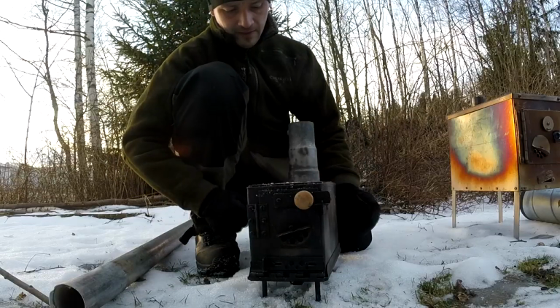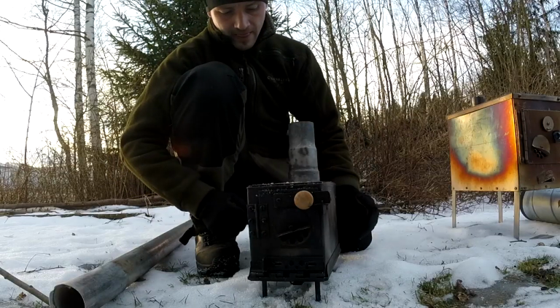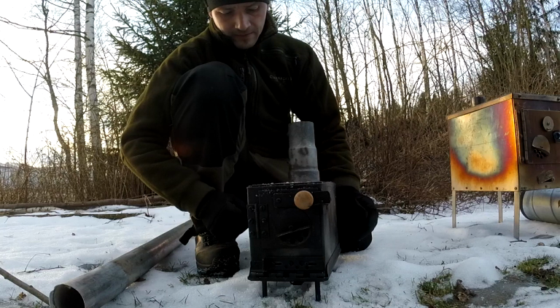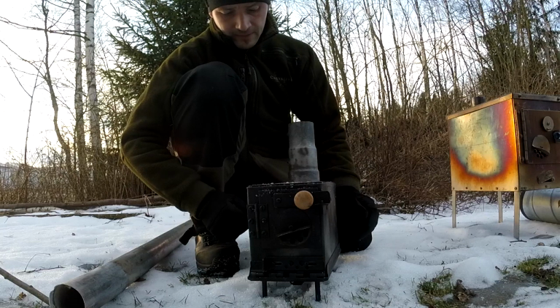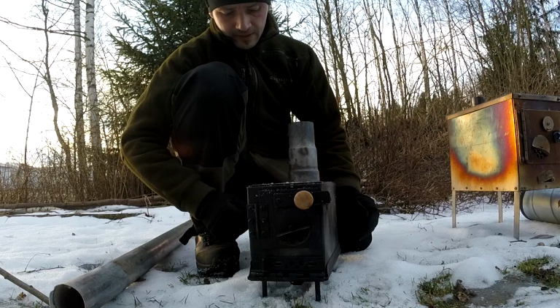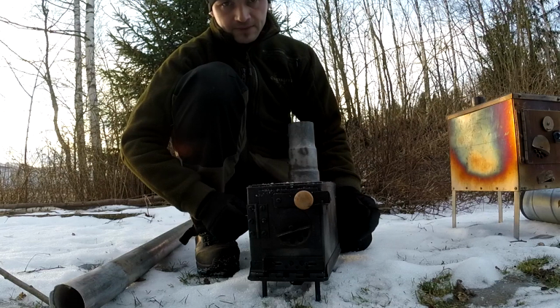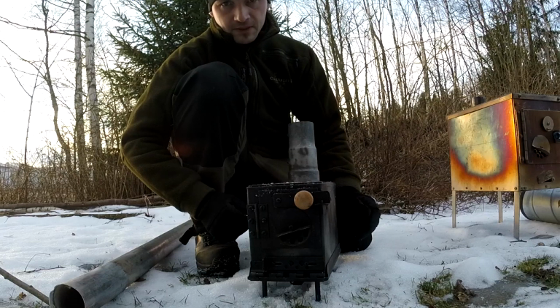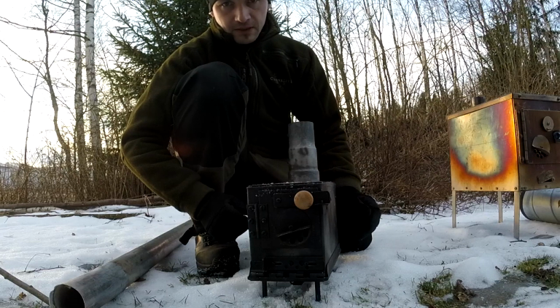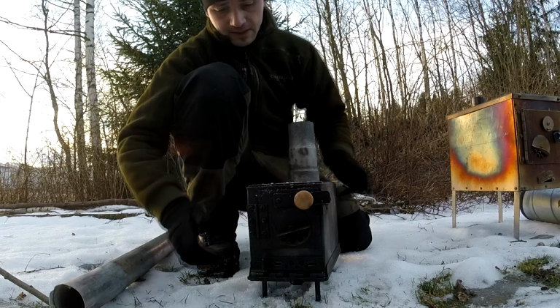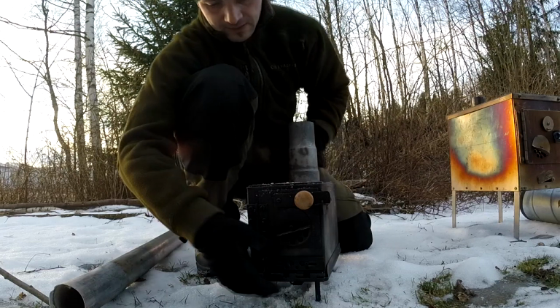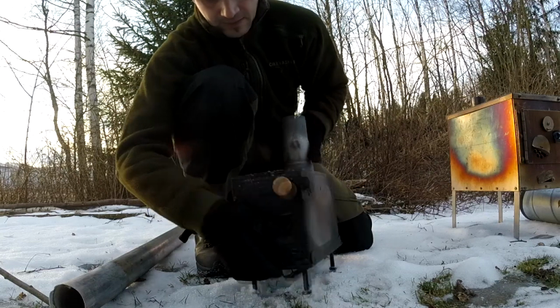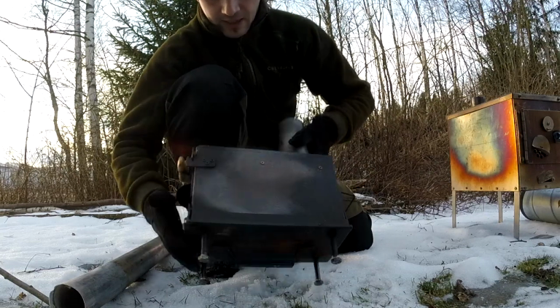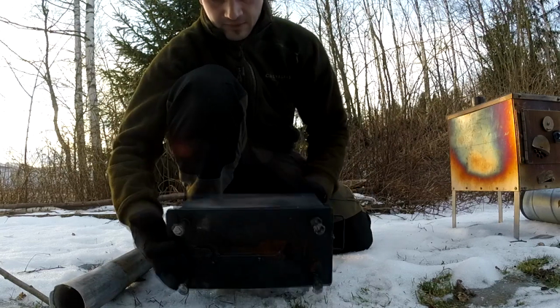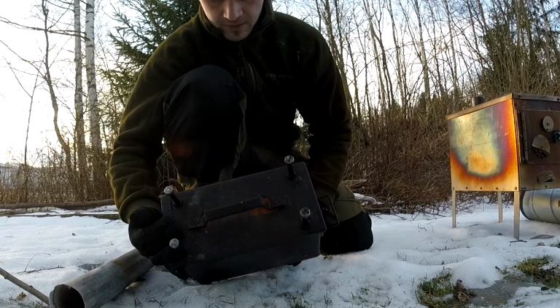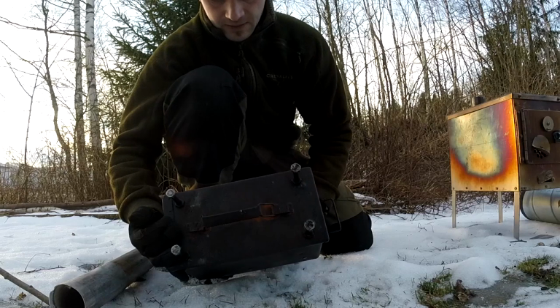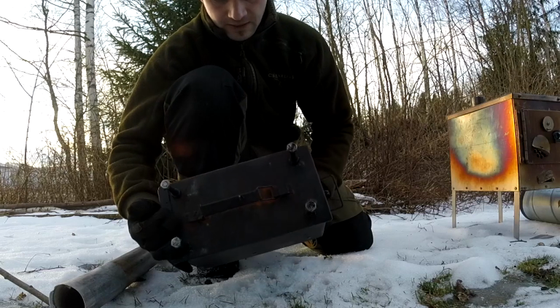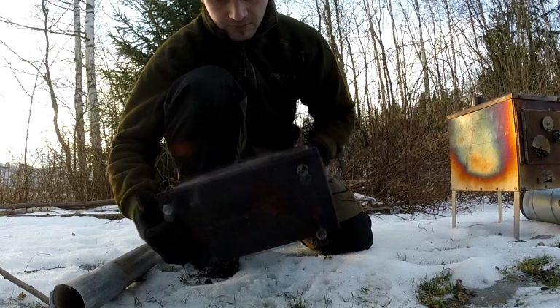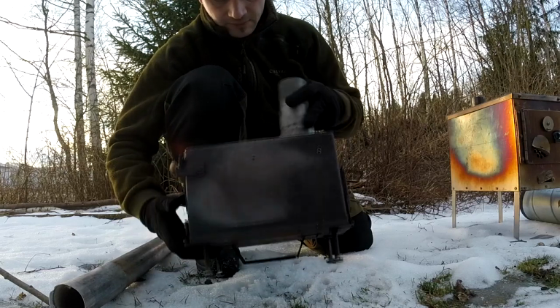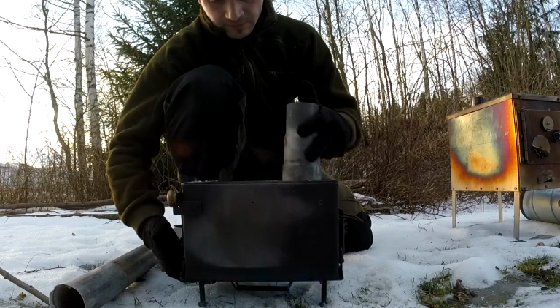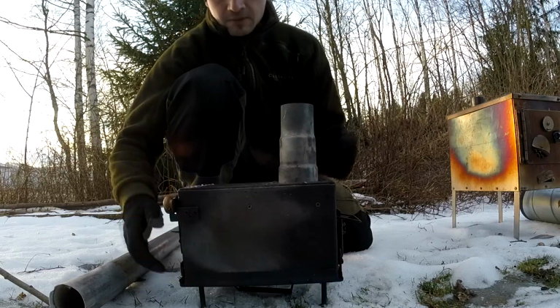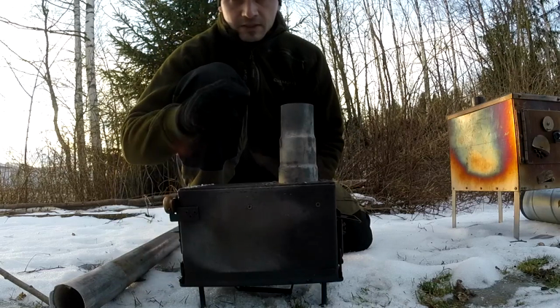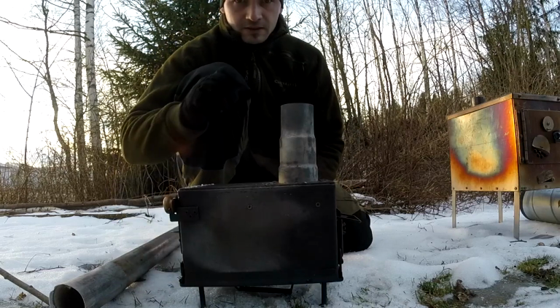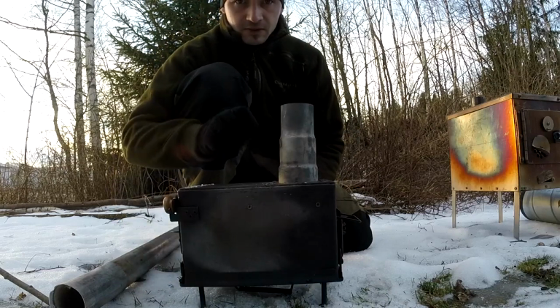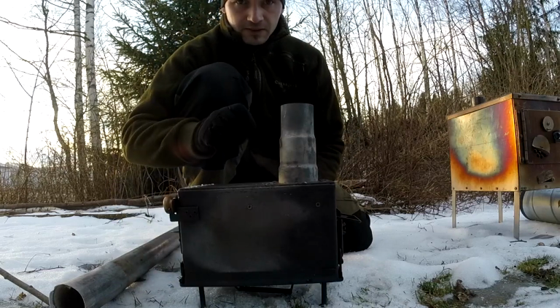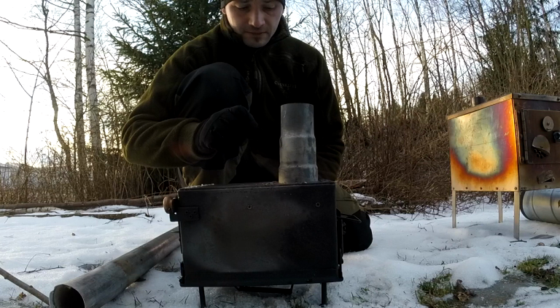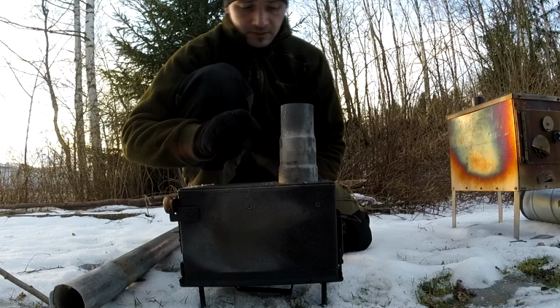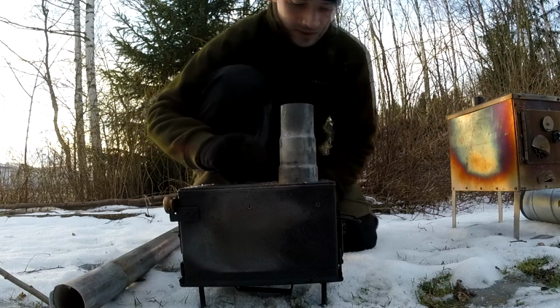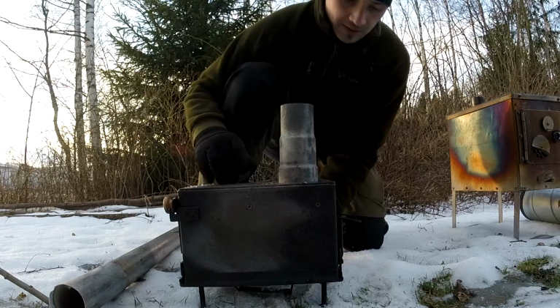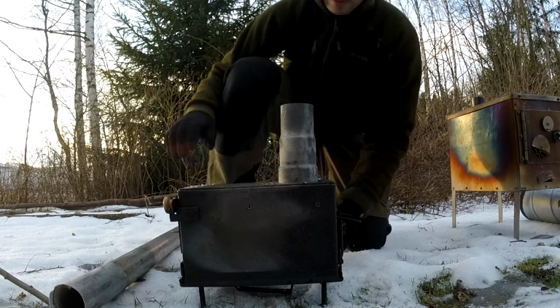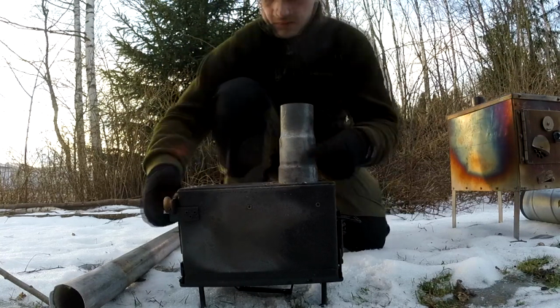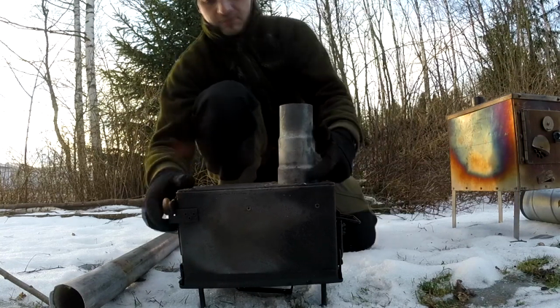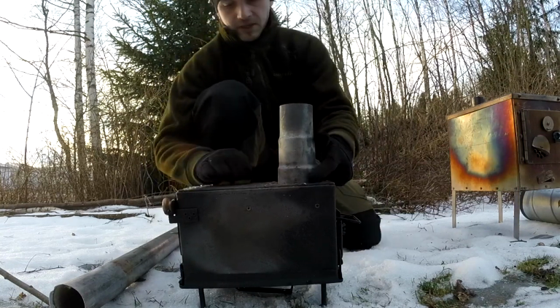In difference from many other designs, I've used the lid as the bottom because the lid is a dual layer, so it will keep the bottom a lot better.